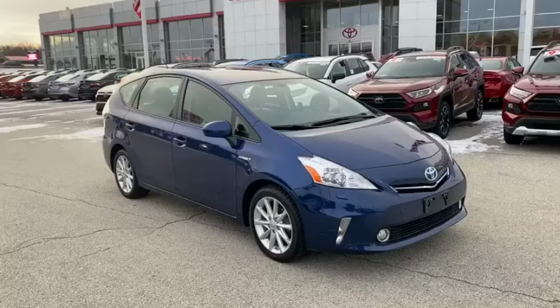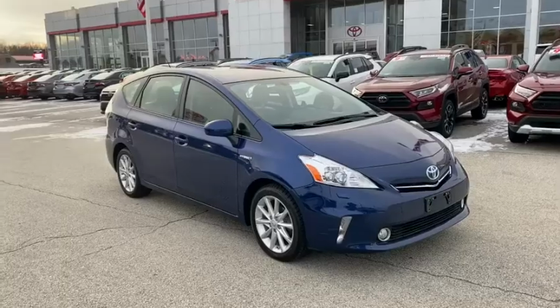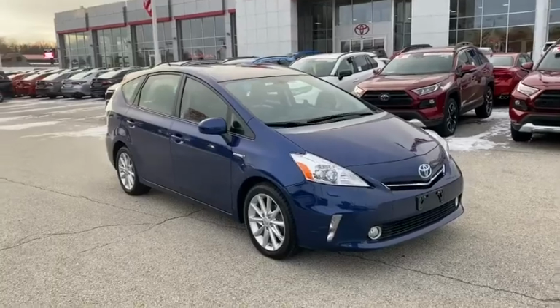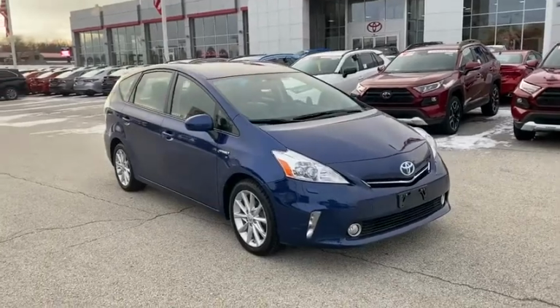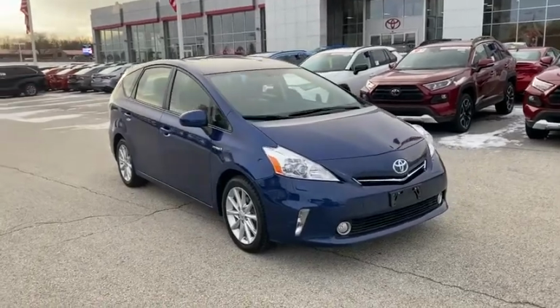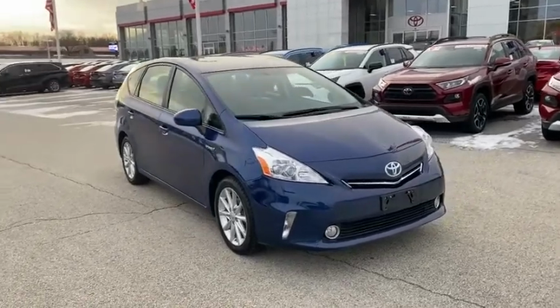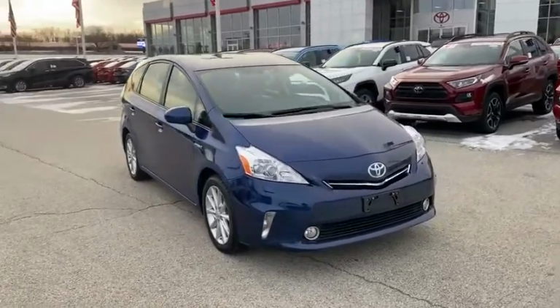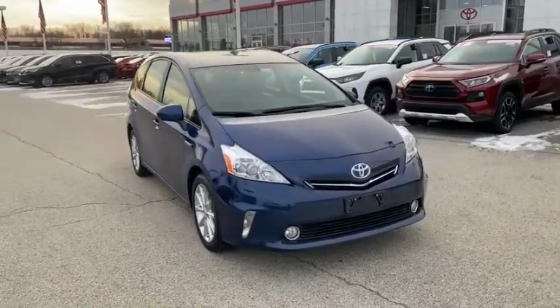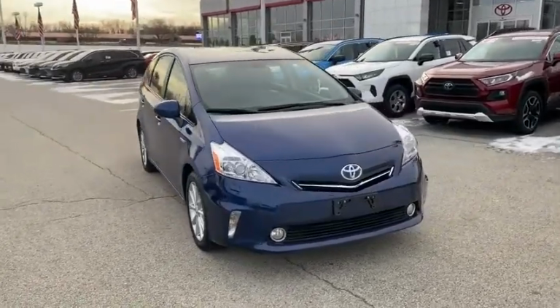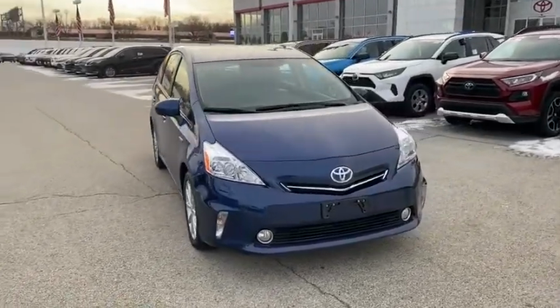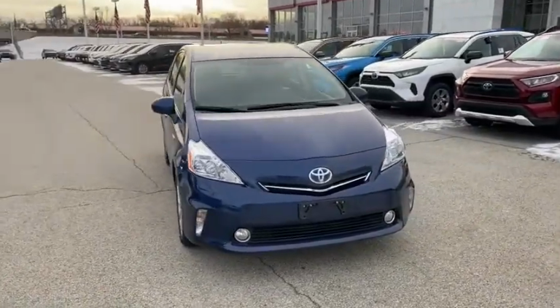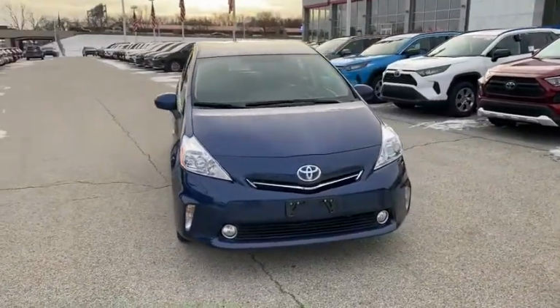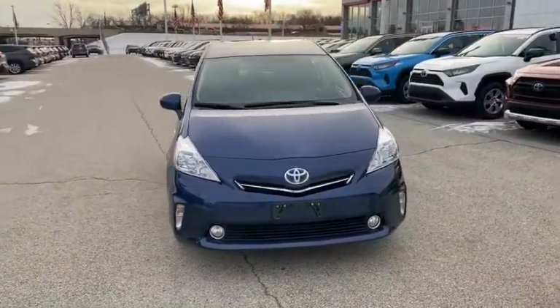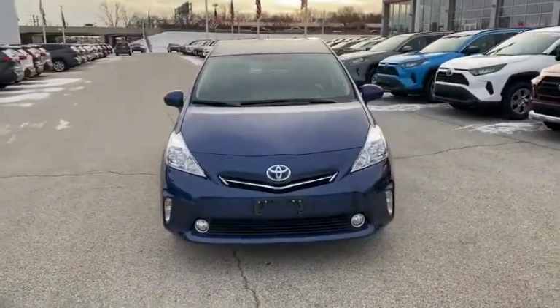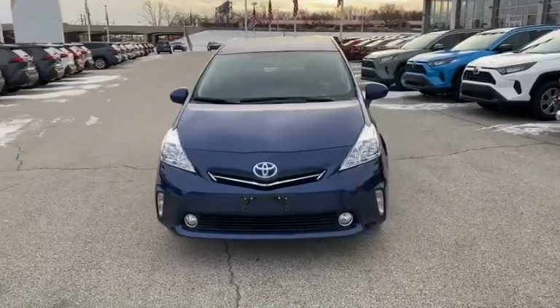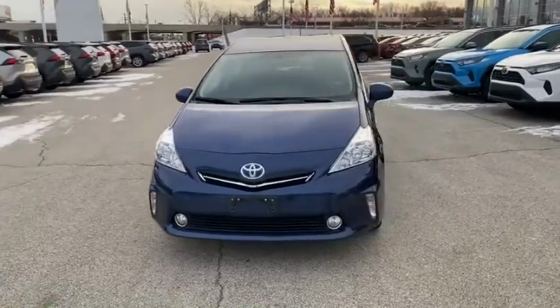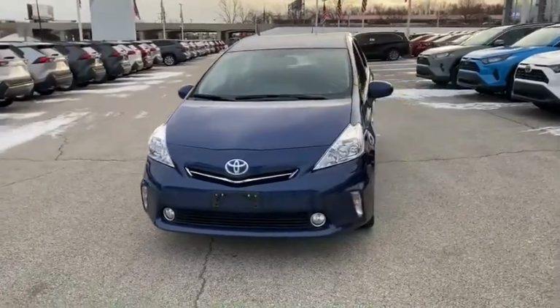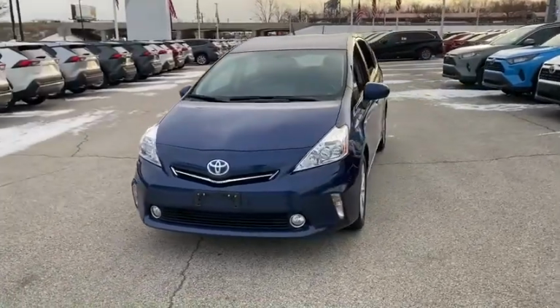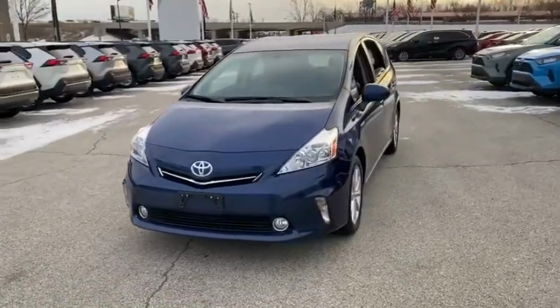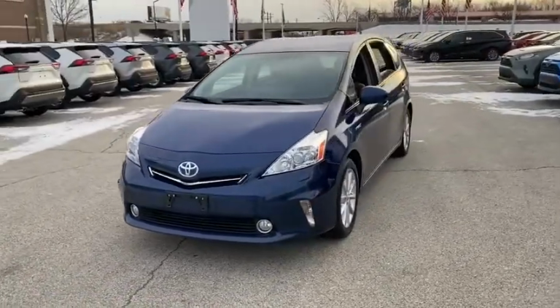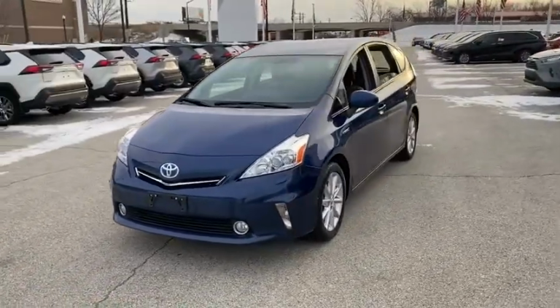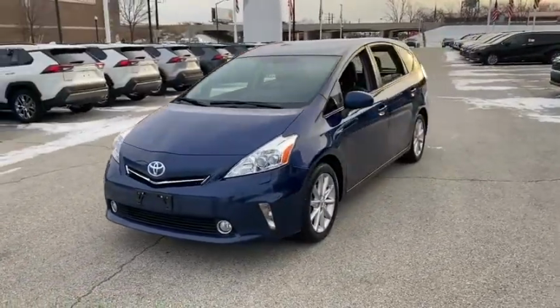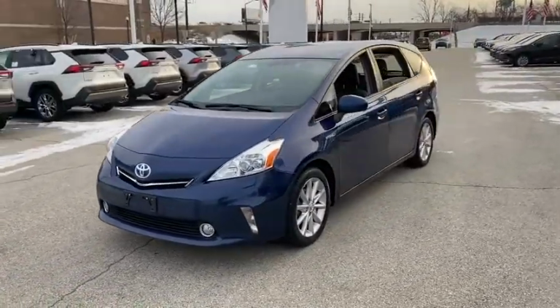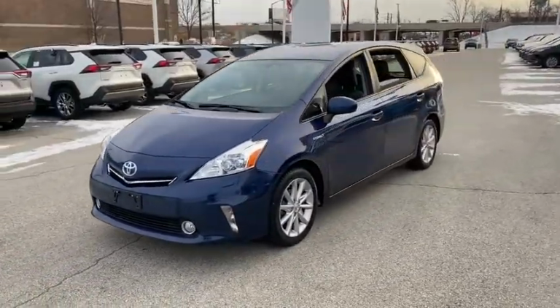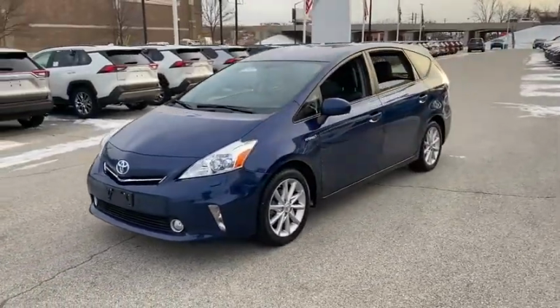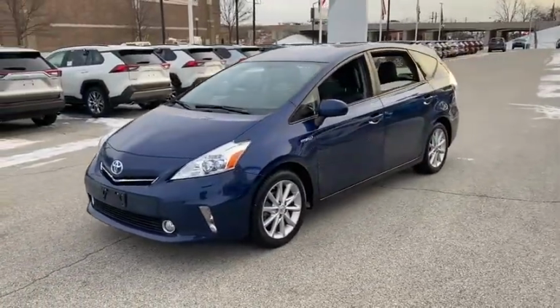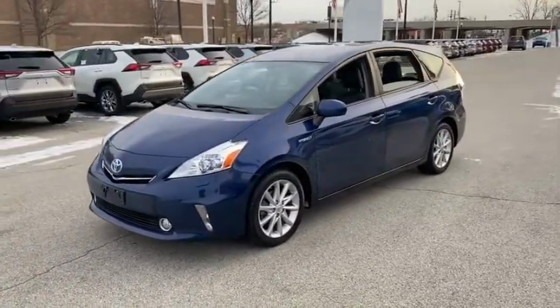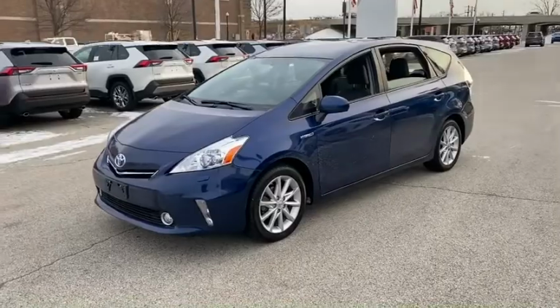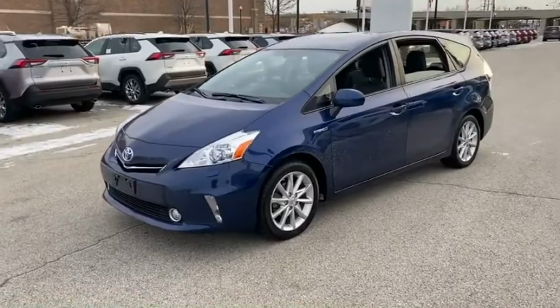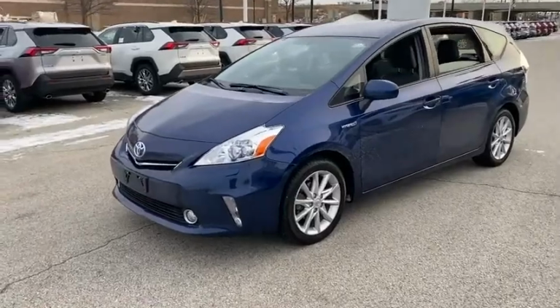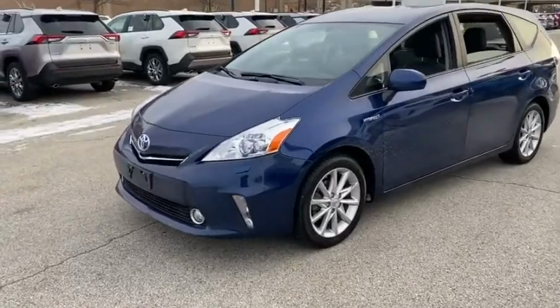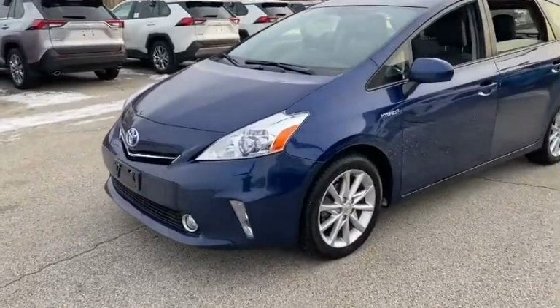Looking for the right vehicle? Check out the 2013 Toyota Prius. Prius offers harmony between man, nature, and machine, using the wind, the sun, and advanced hybrid technology.